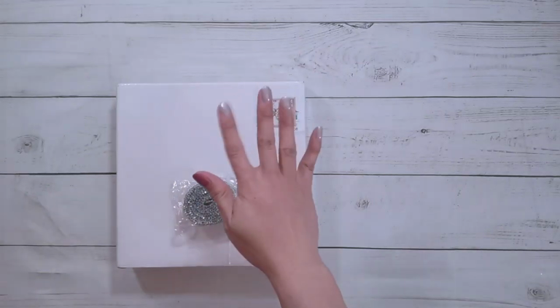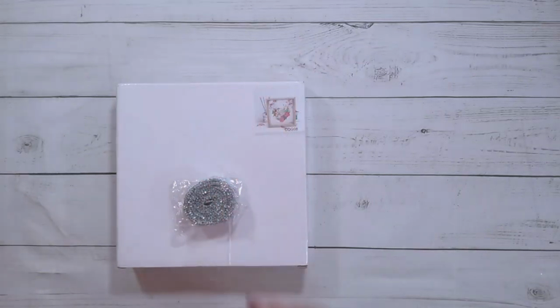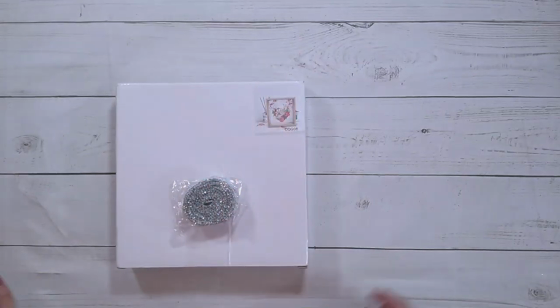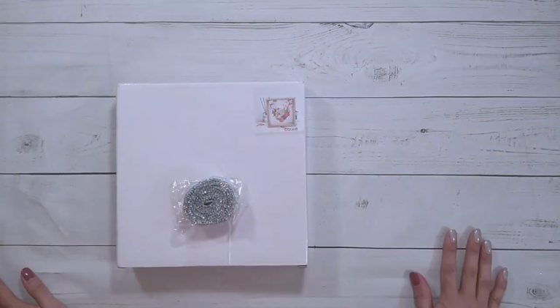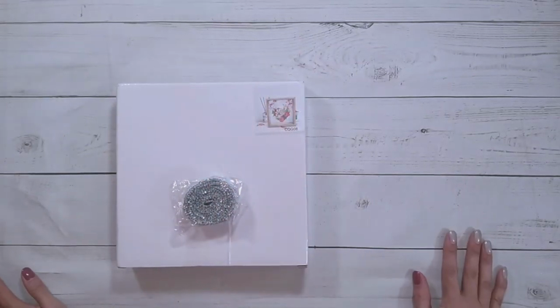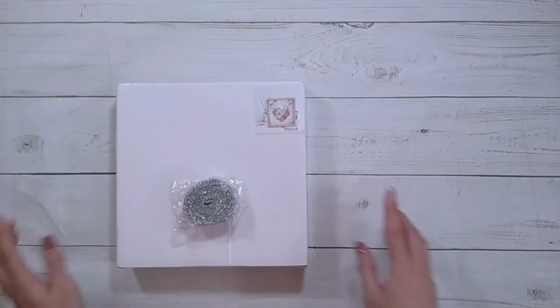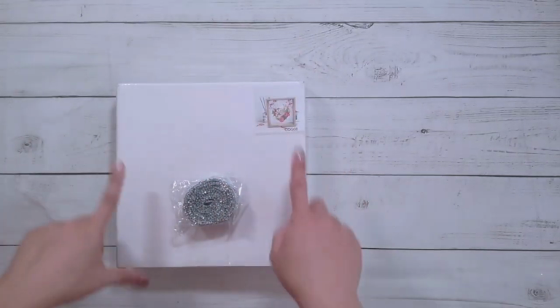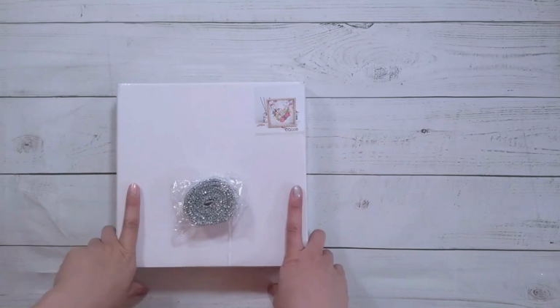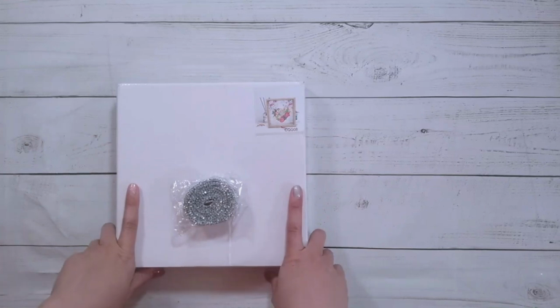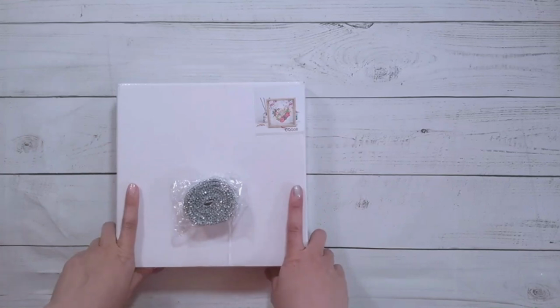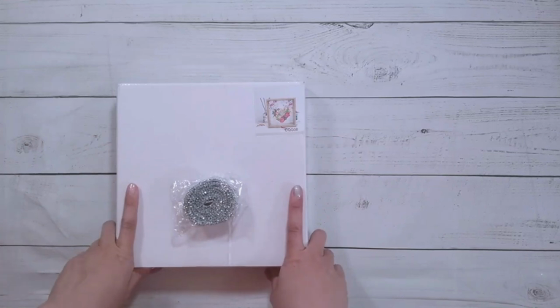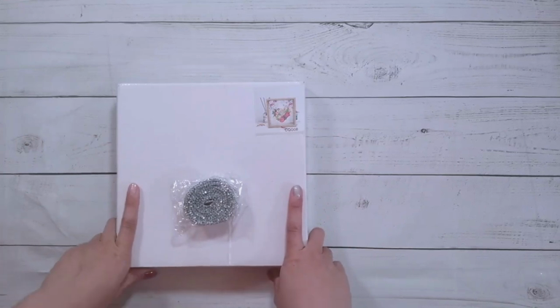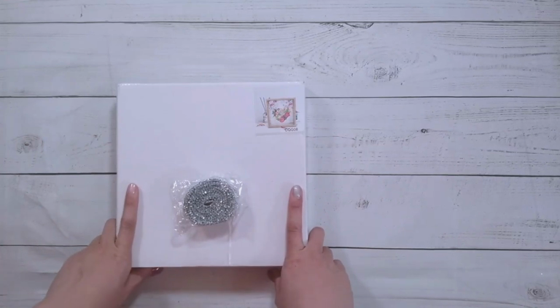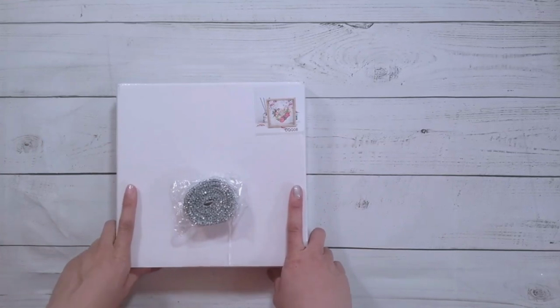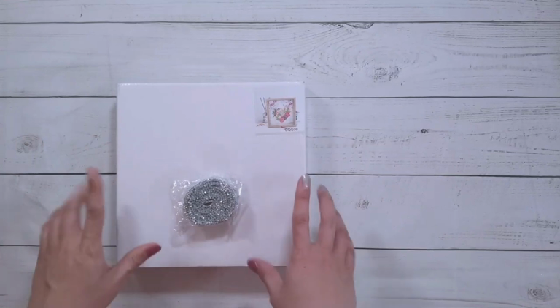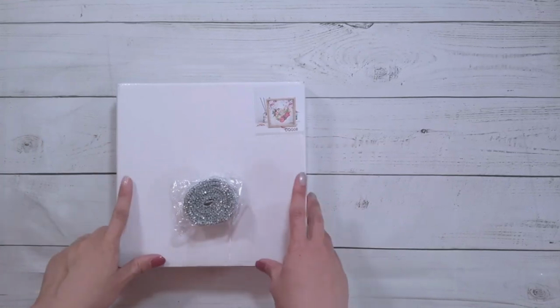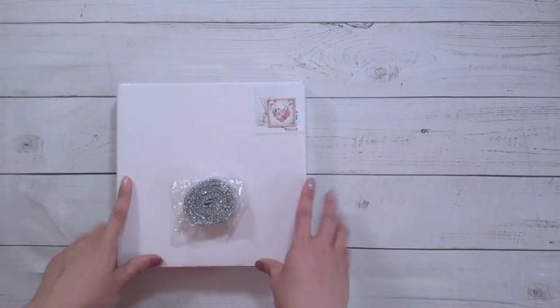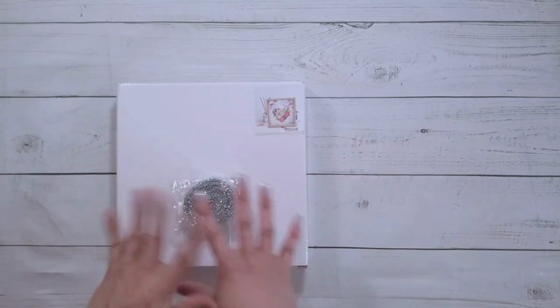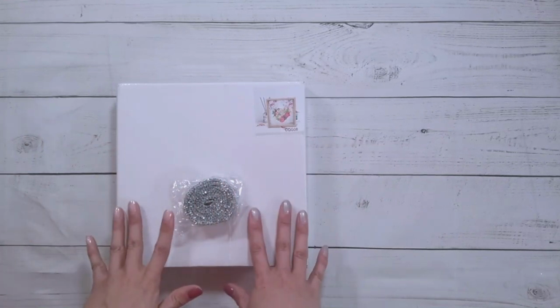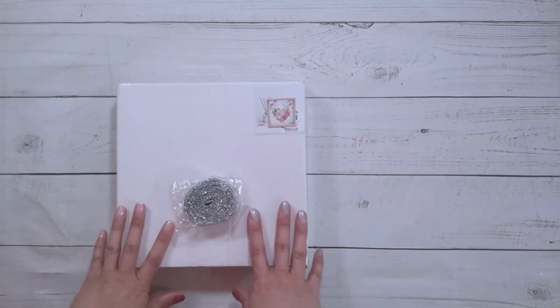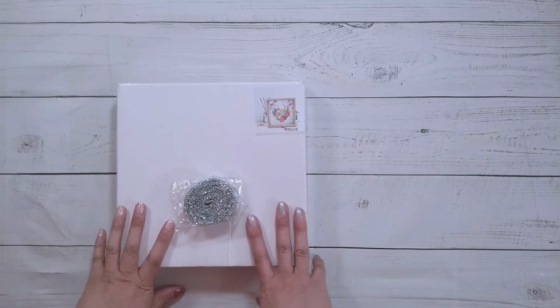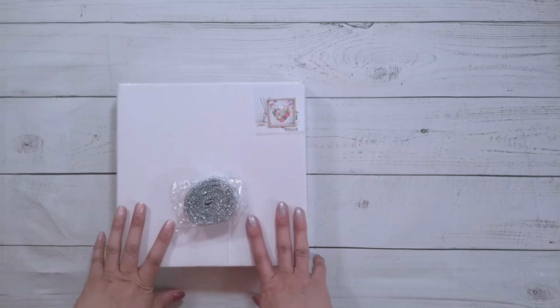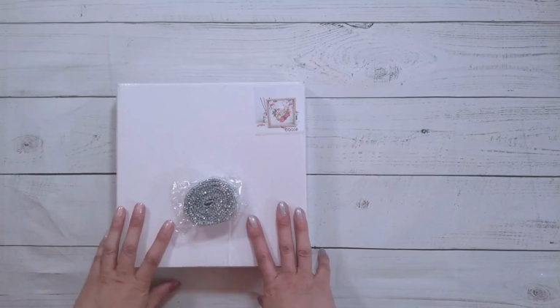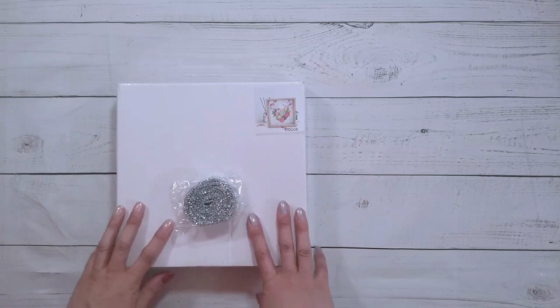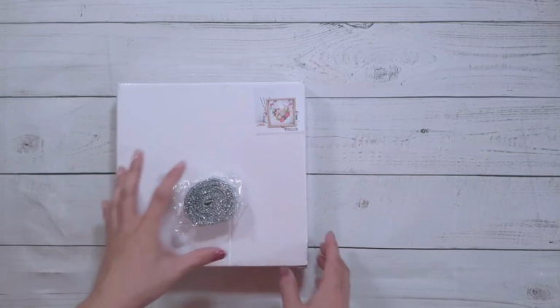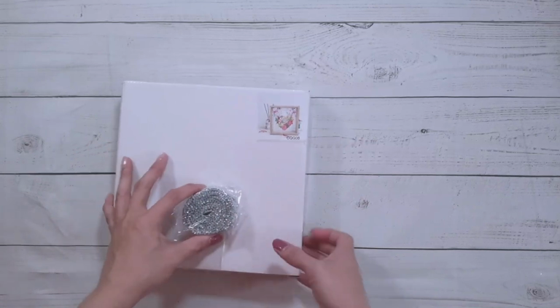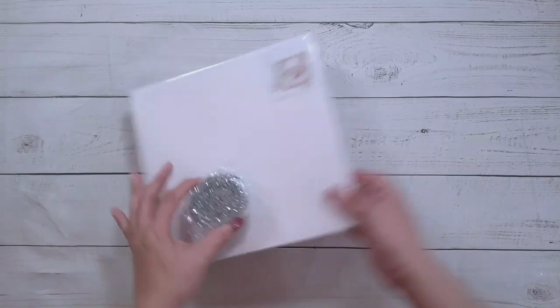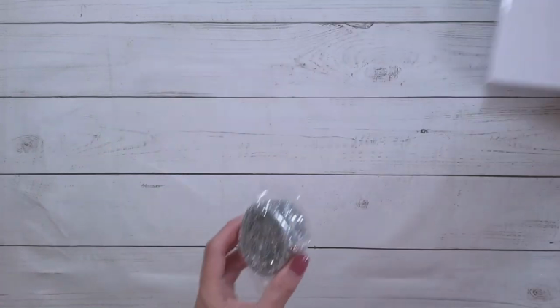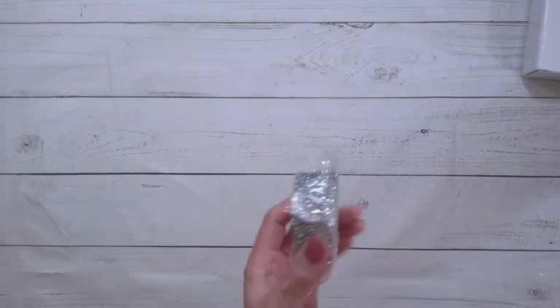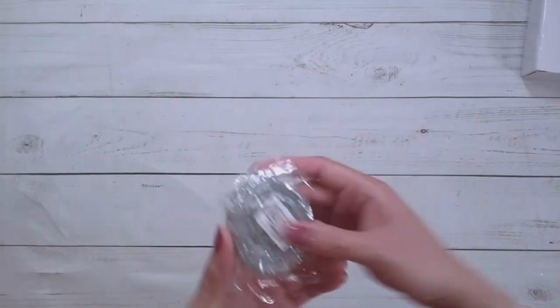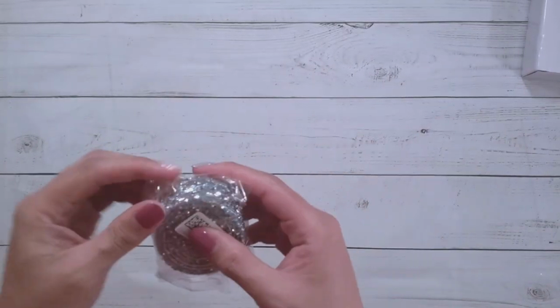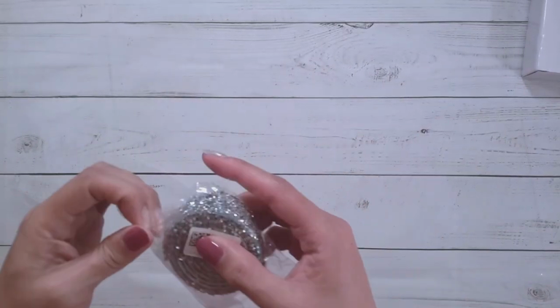Hello, welcome to another video. Today we're going to be doing an unboxing. This unboxing is from DP Clubs — they did send me these items for review, so thank you to DP Clubs.